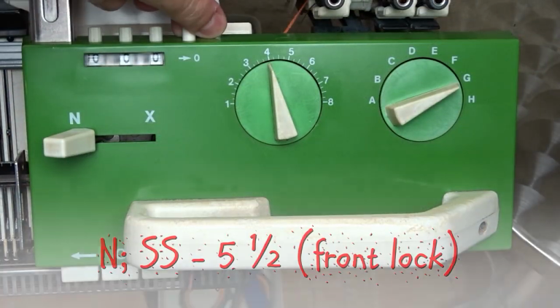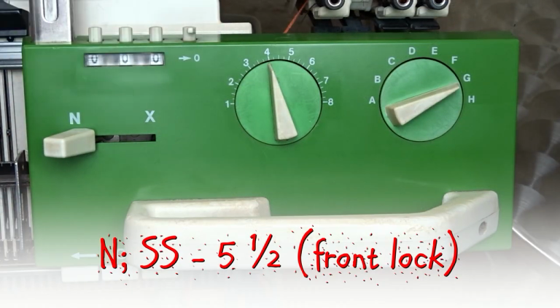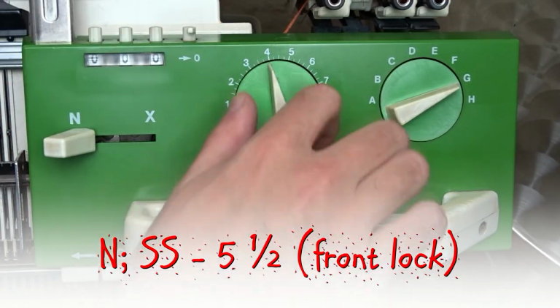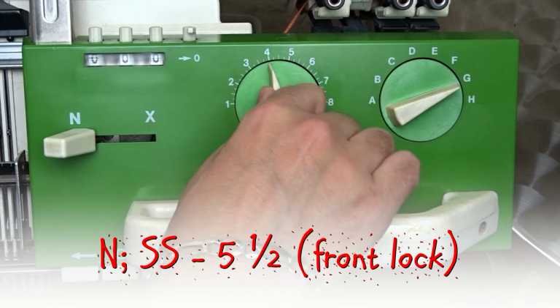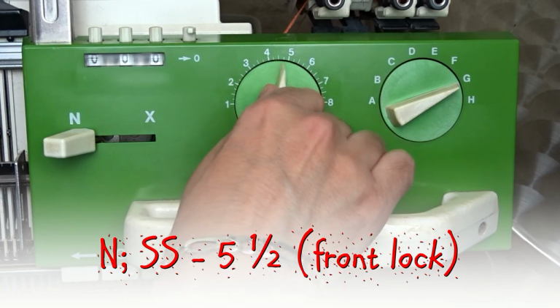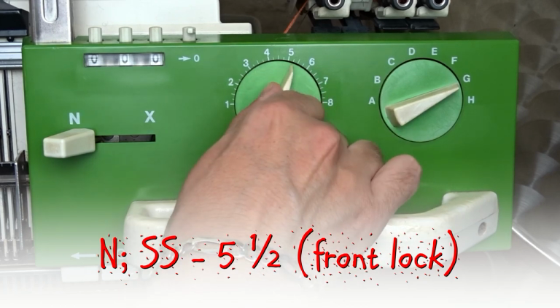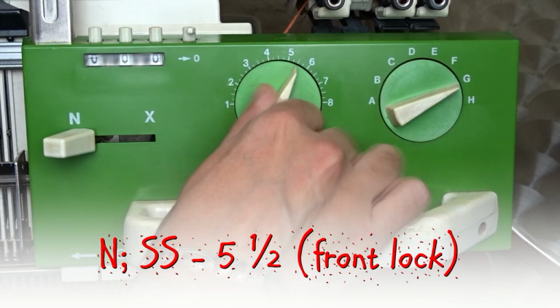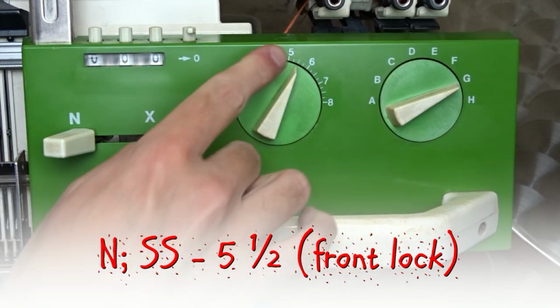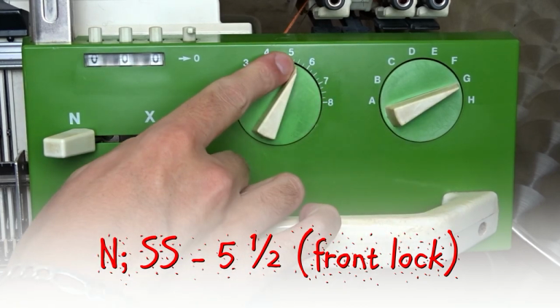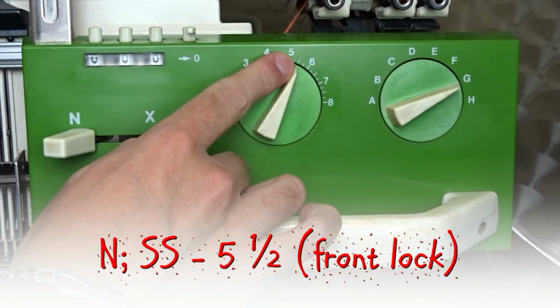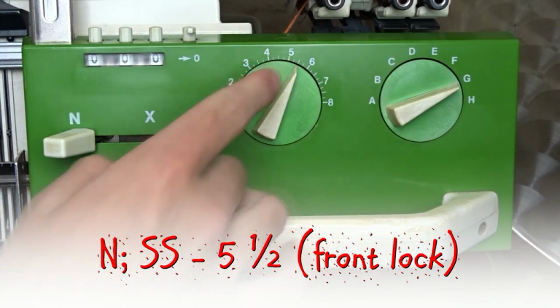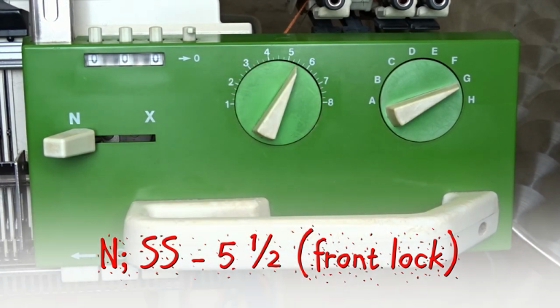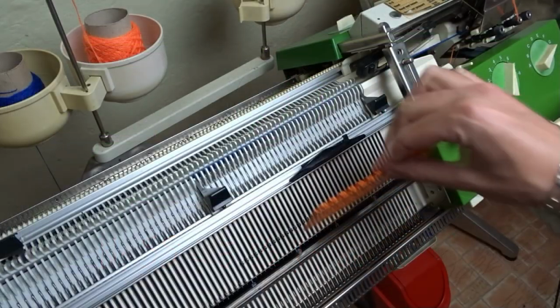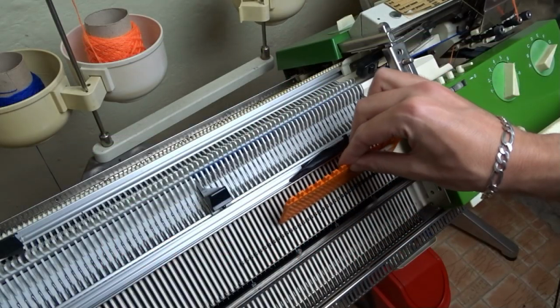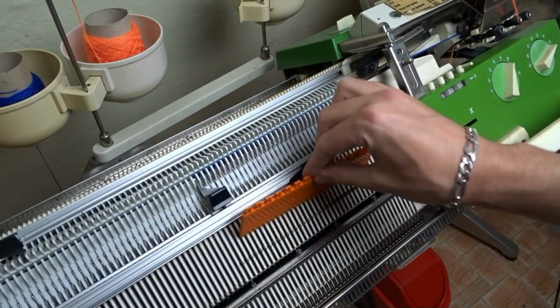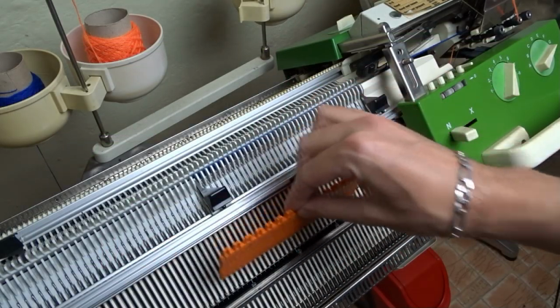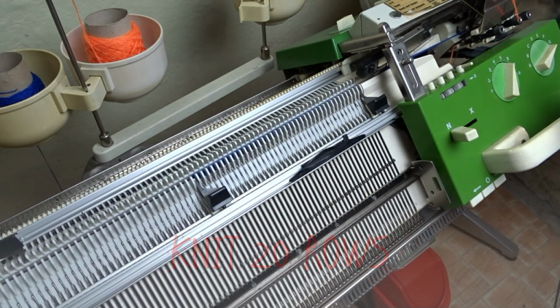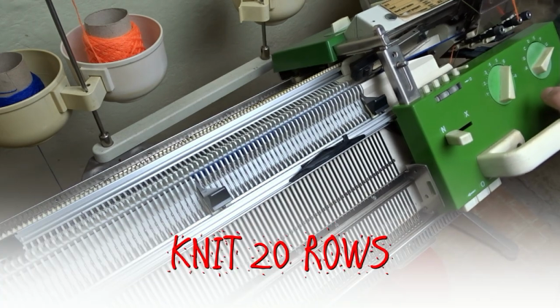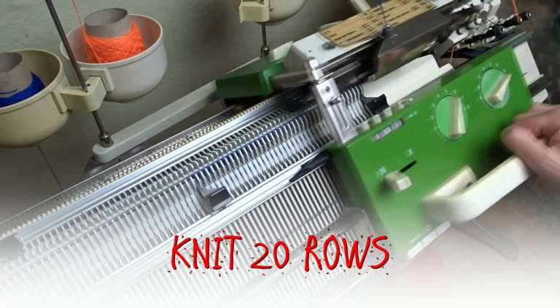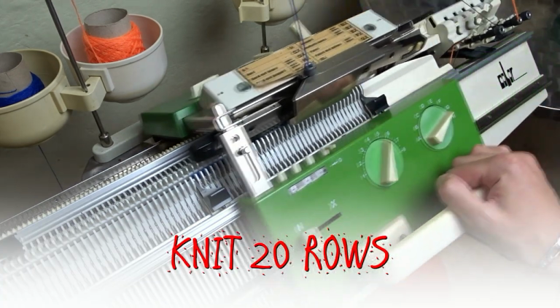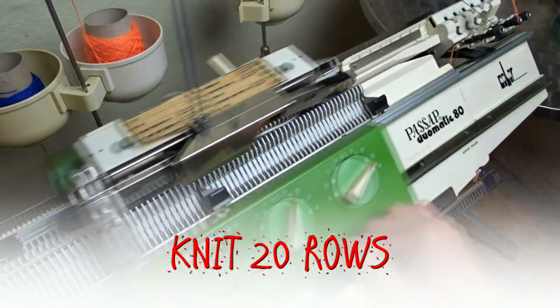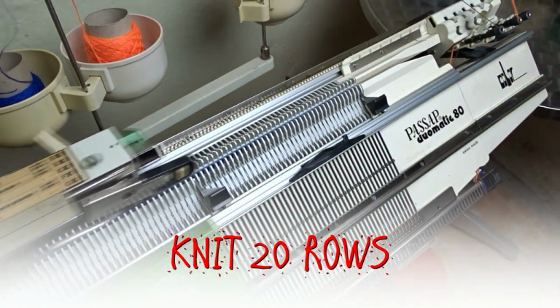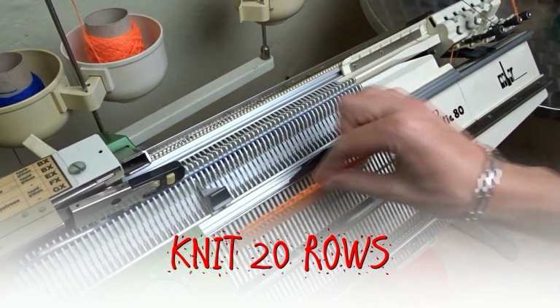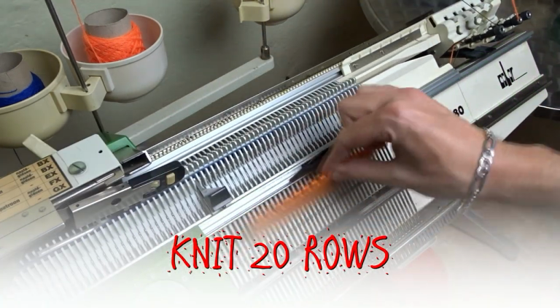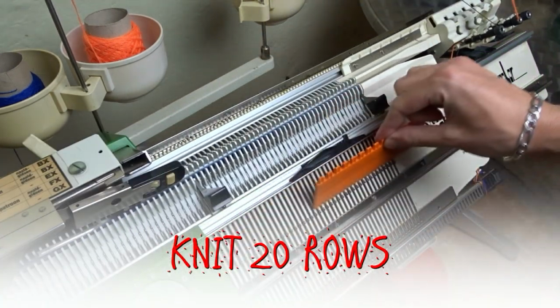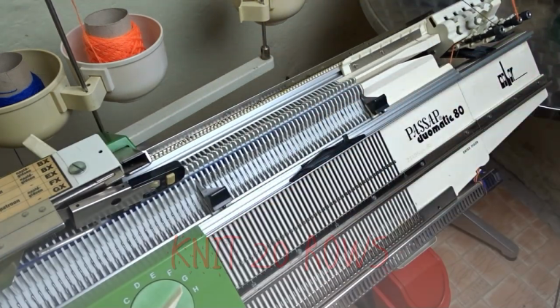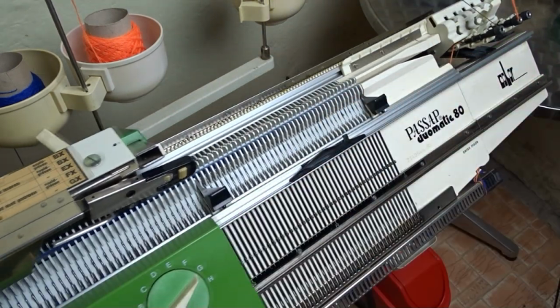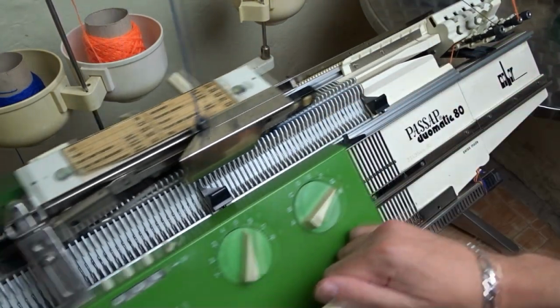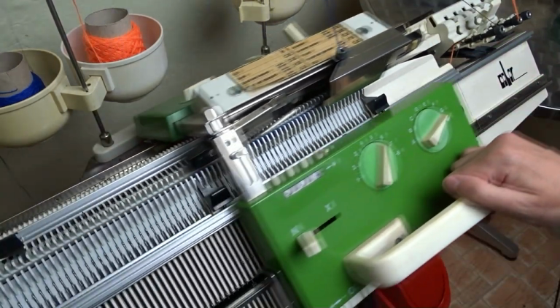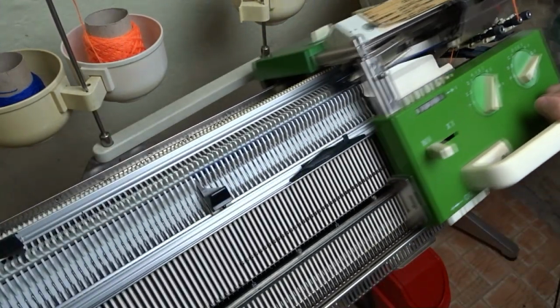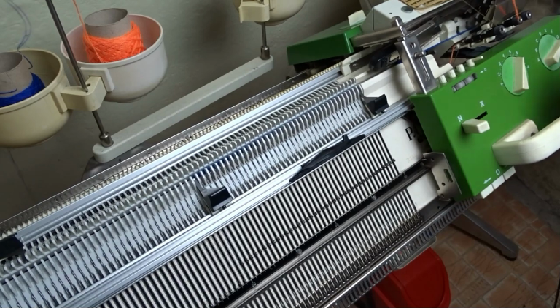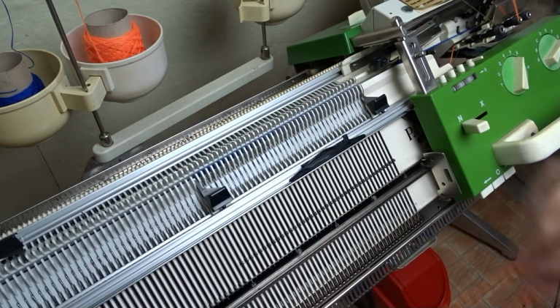Increase the stitch size to 5 and a half. Tap on the needles to tighten the yarn and knit 20 rows. Tap on the needles after every row.